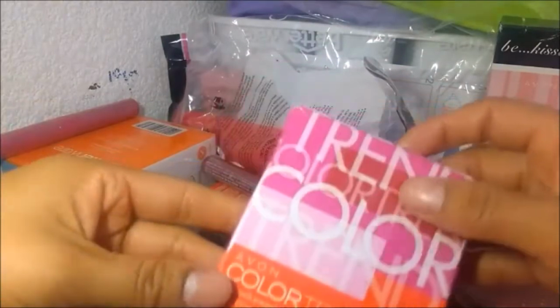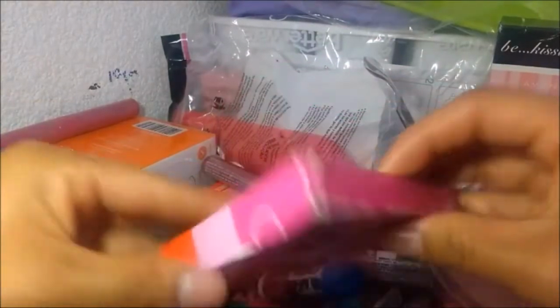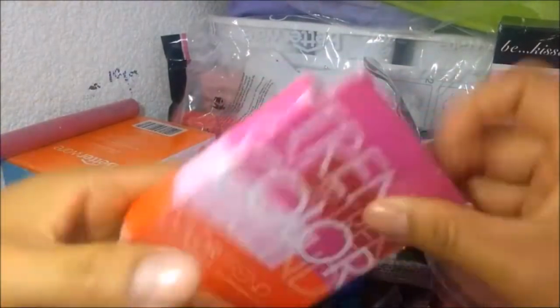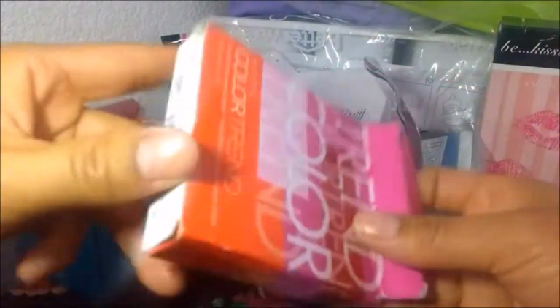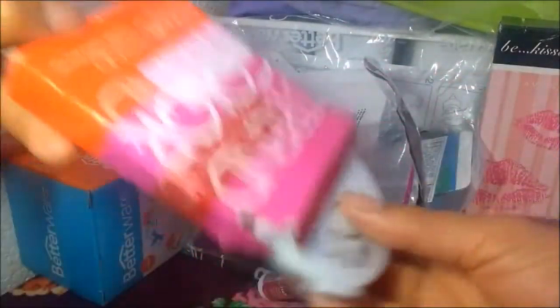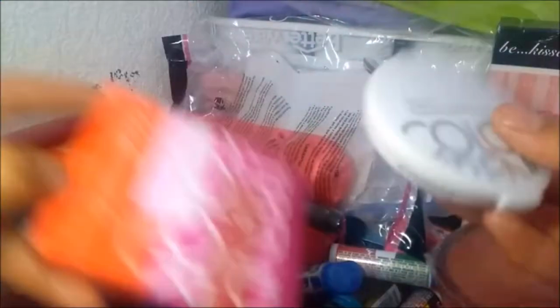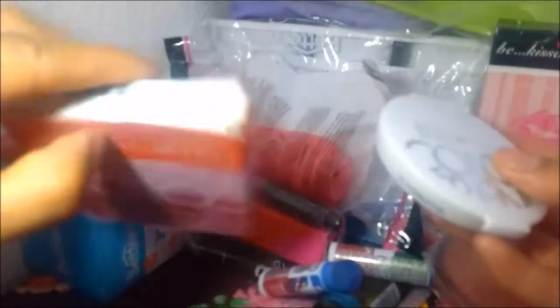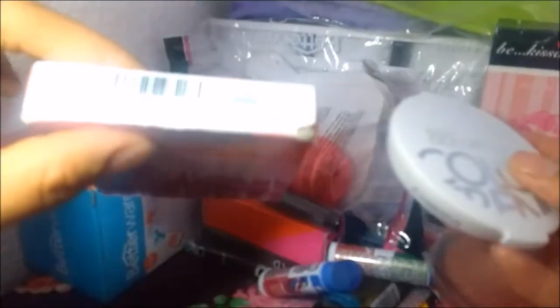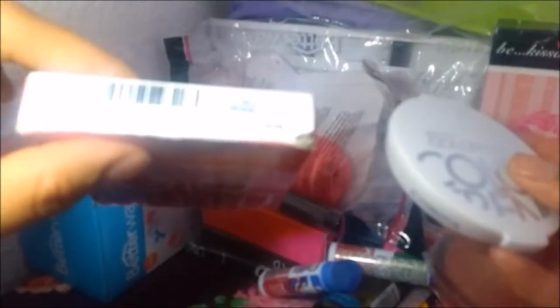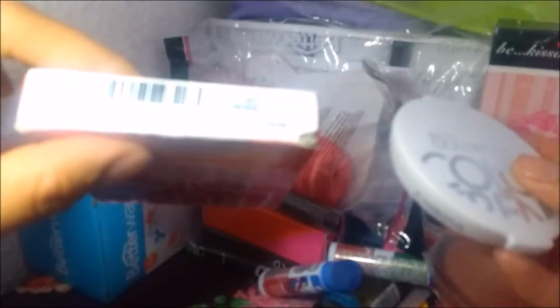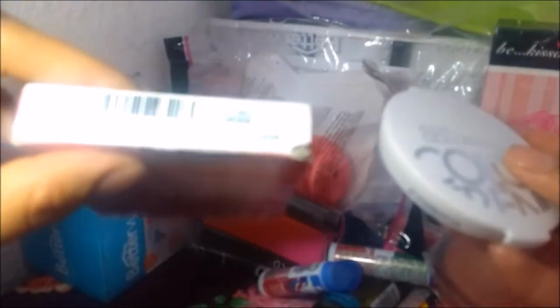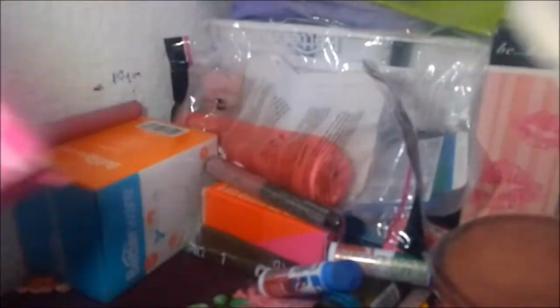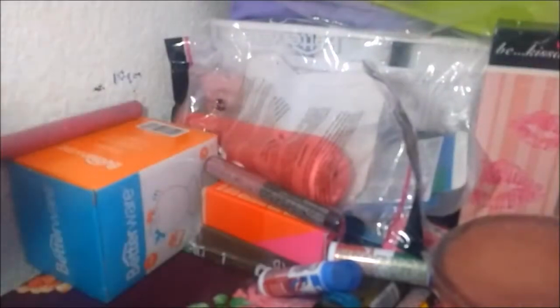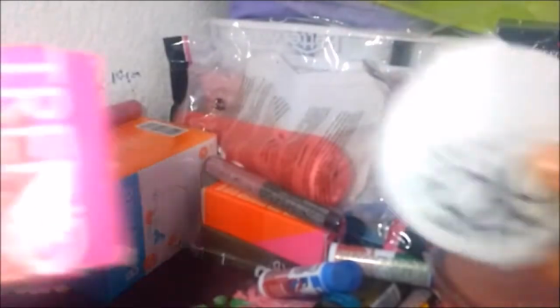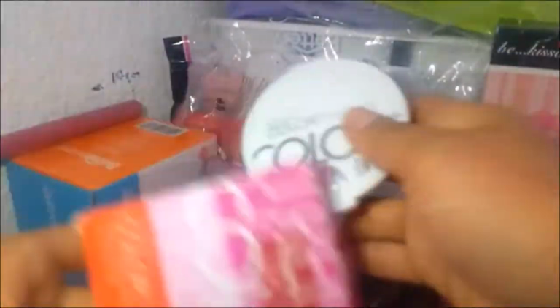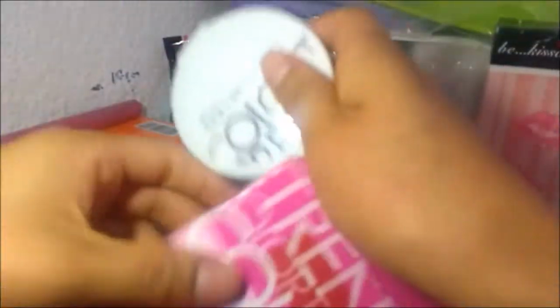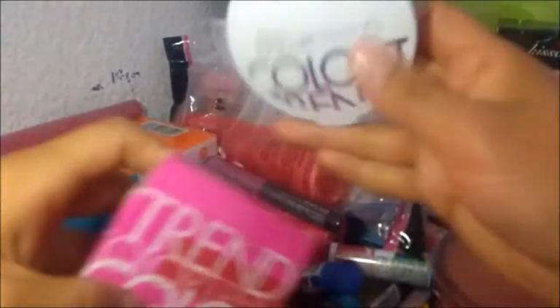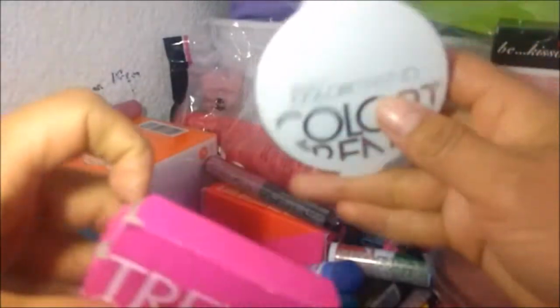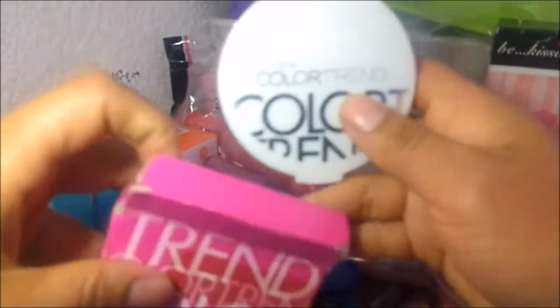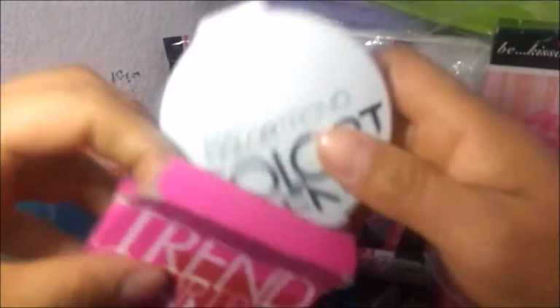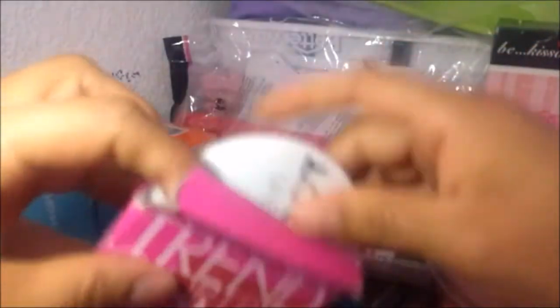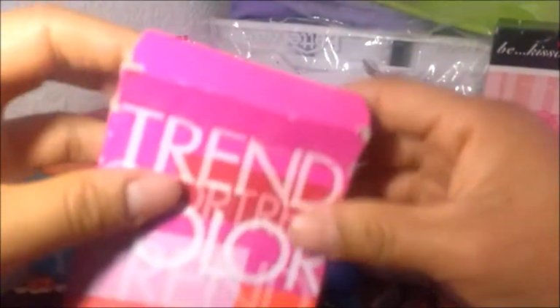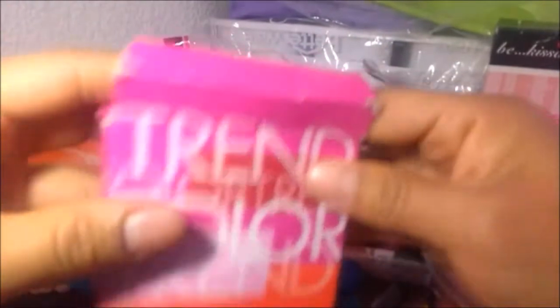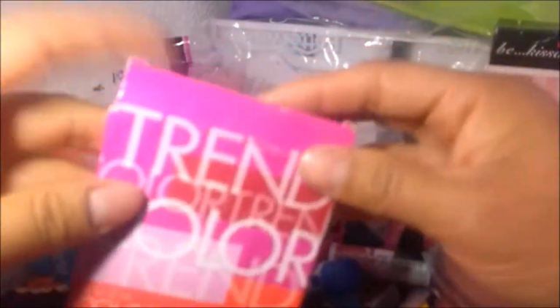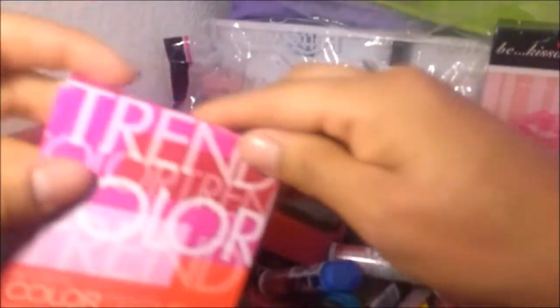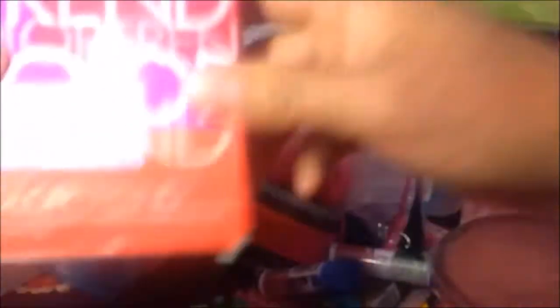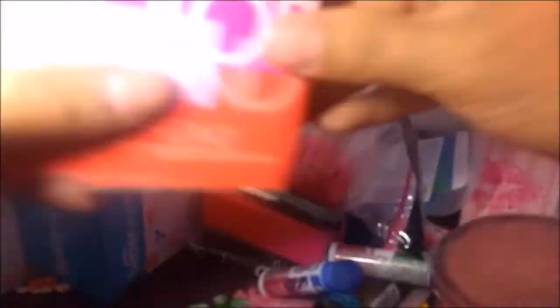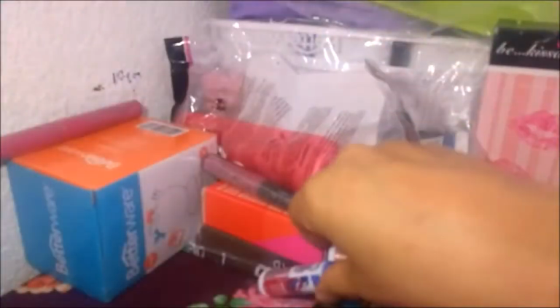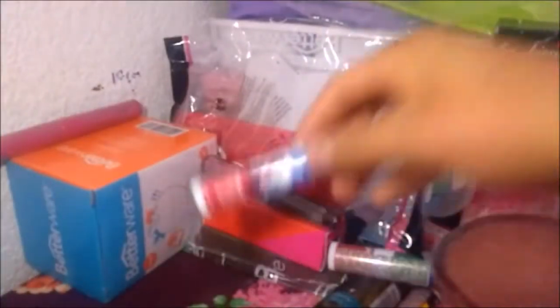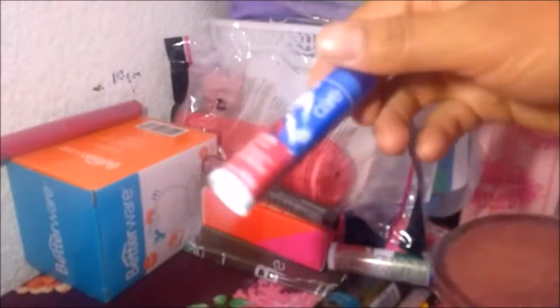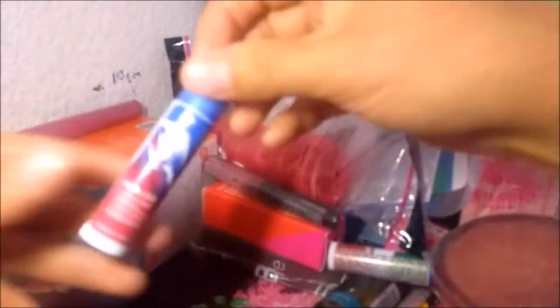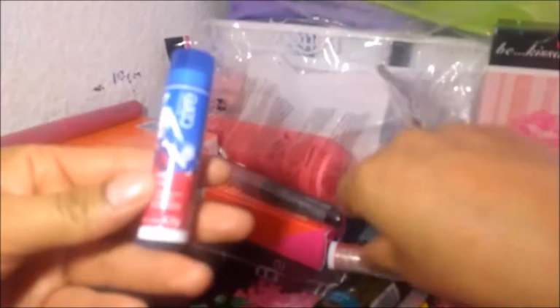Creo que me lo regaló. Este es un maquillaje, el tono Golden Caramel. Es polvo y tiene espejo, además está súper, súper barato. Pedí de estos.